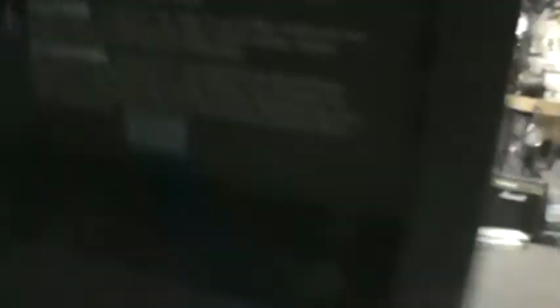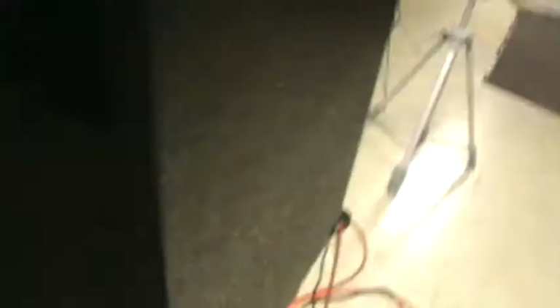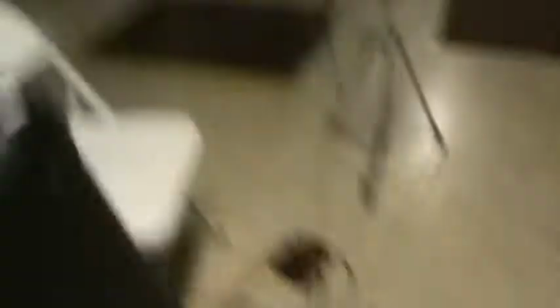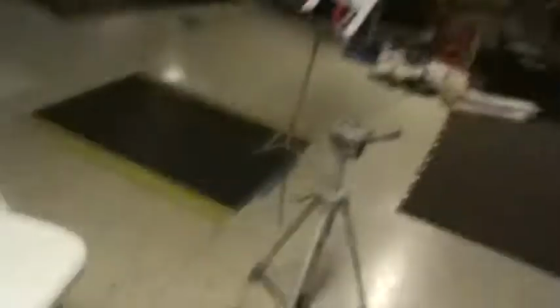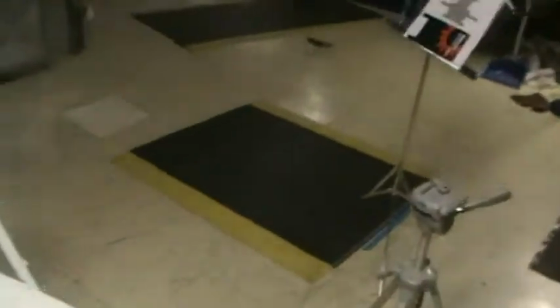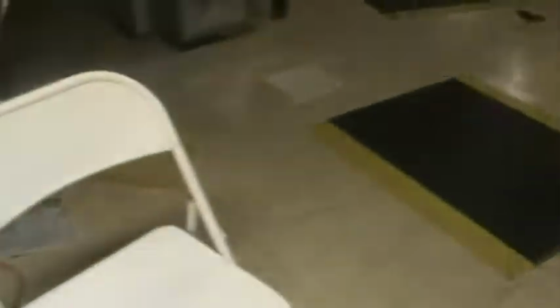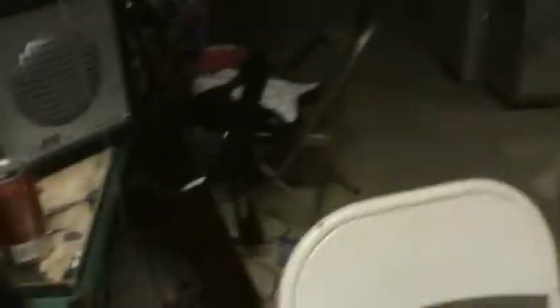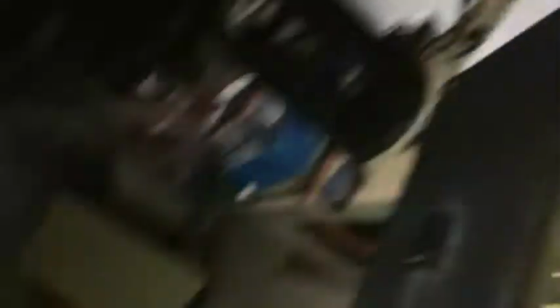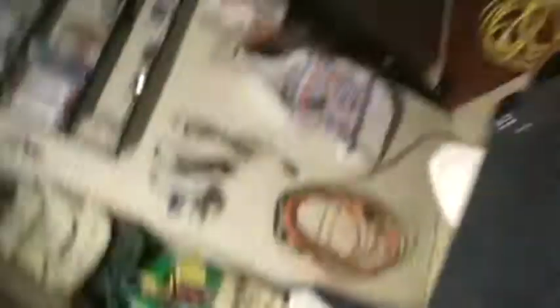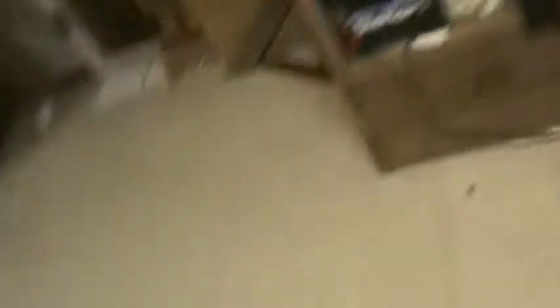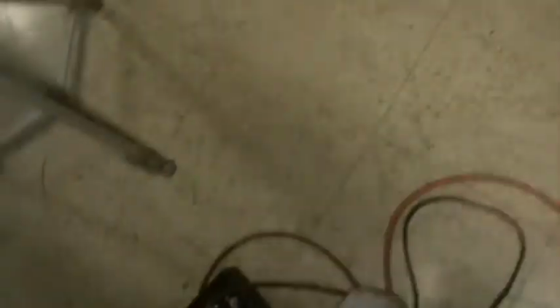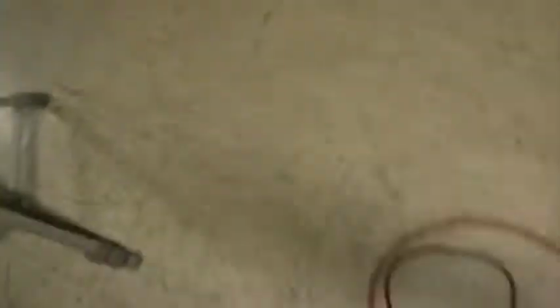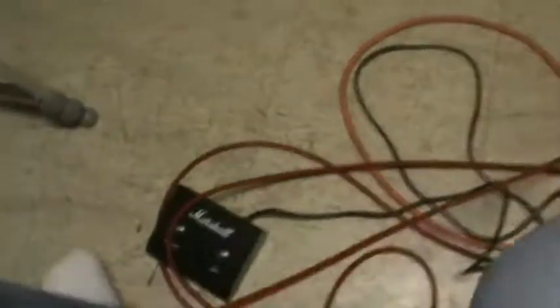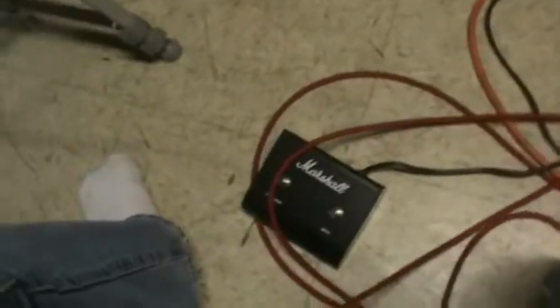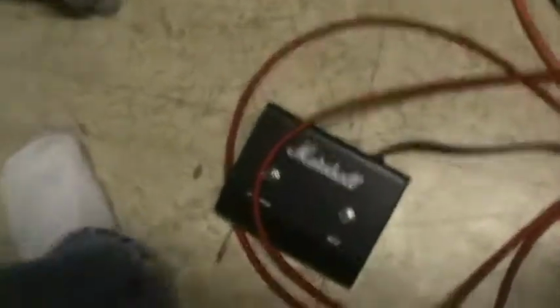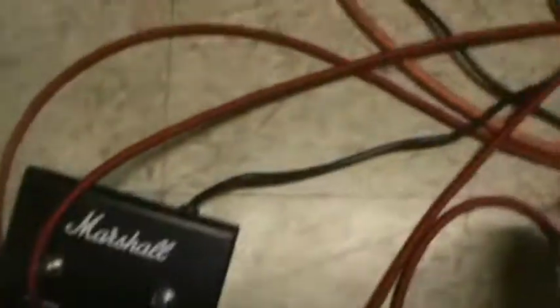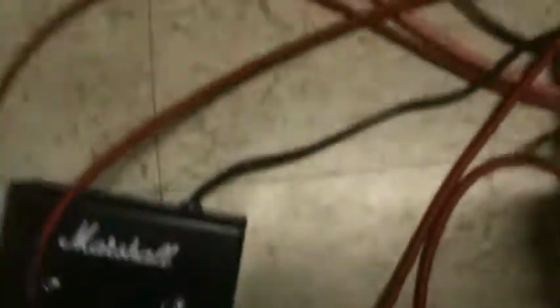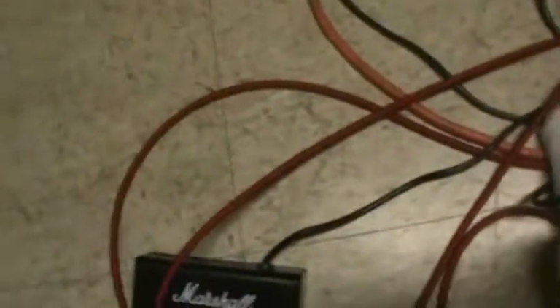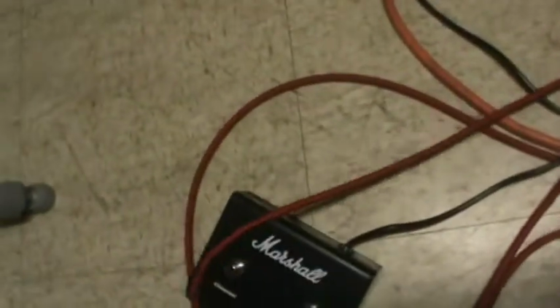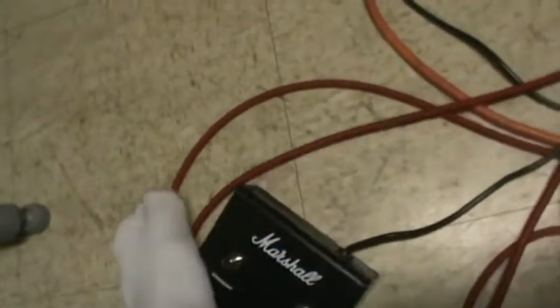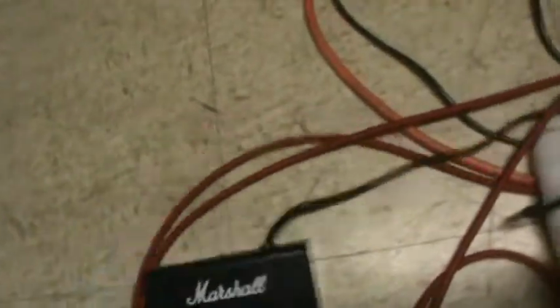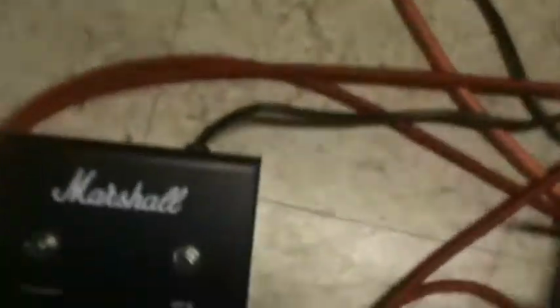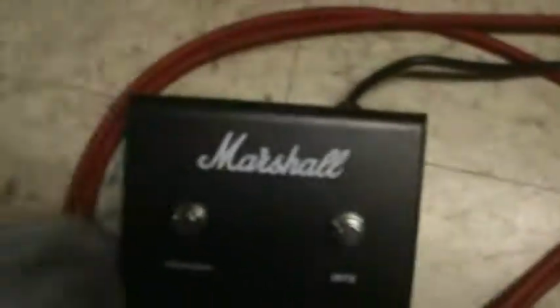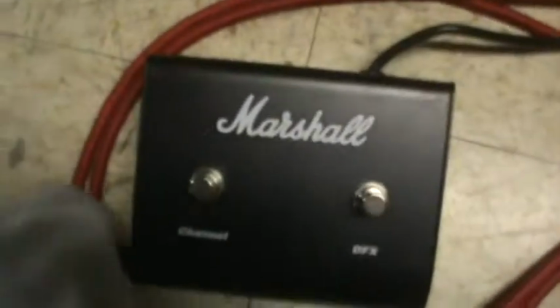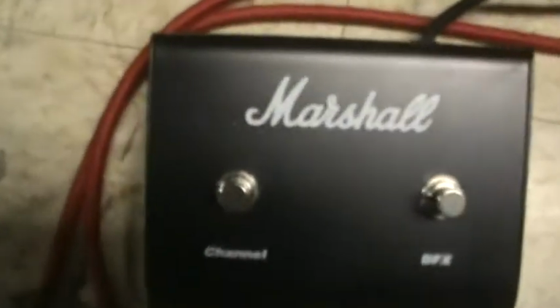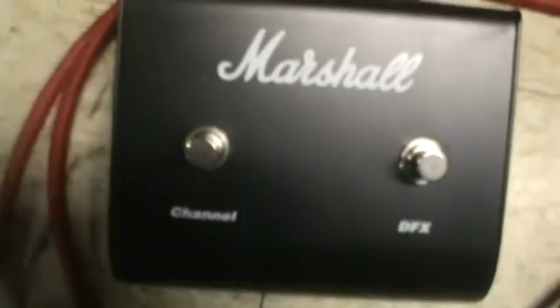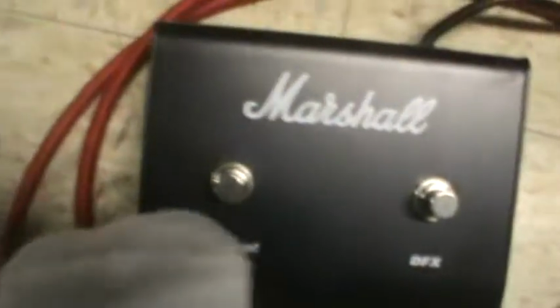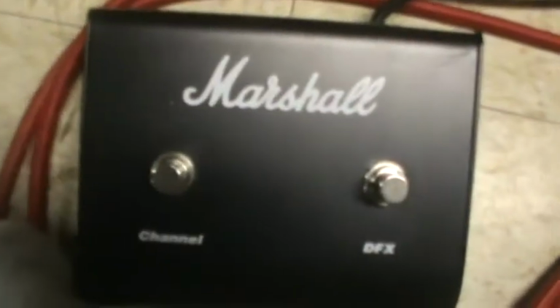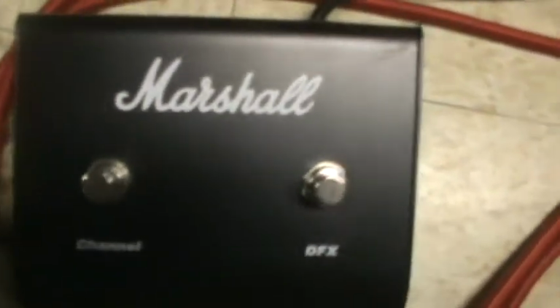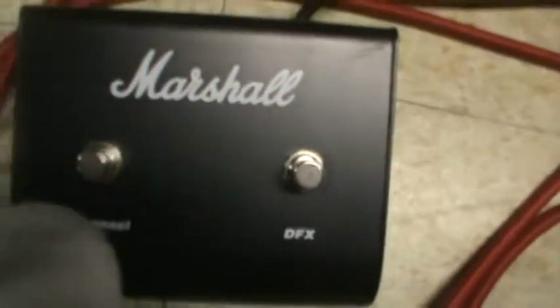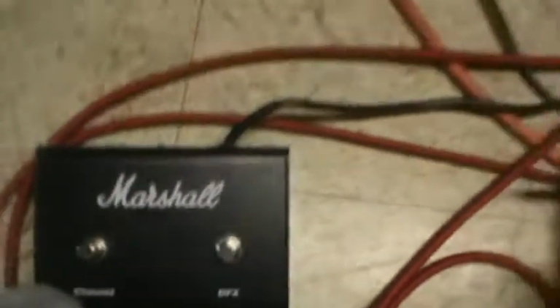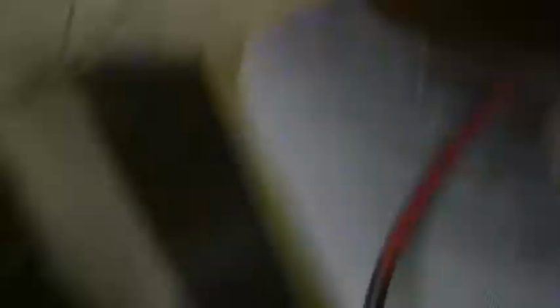You got the little foot switch over here — I'll show you that while I'm here. Foot switch, although my cord's in the way. On the left is channel, on the right is DFX.